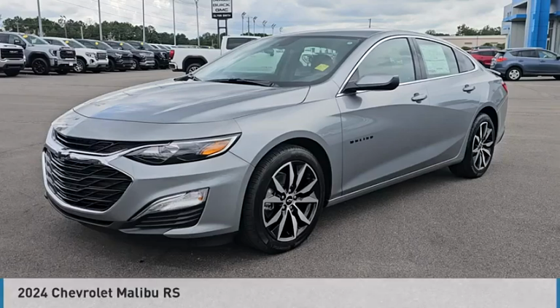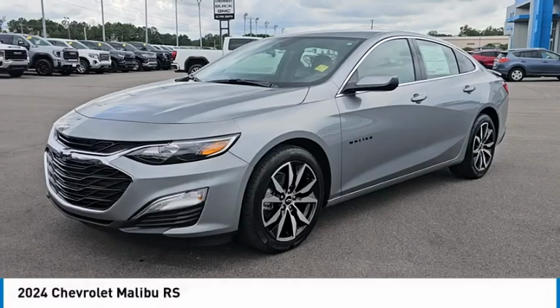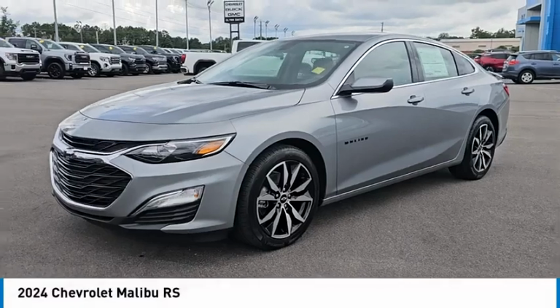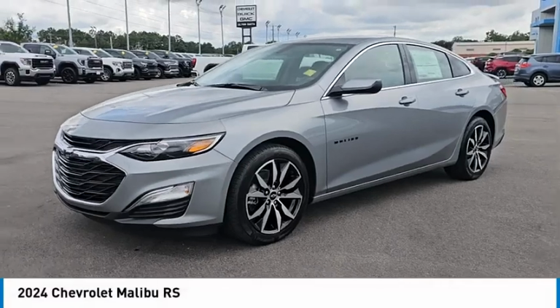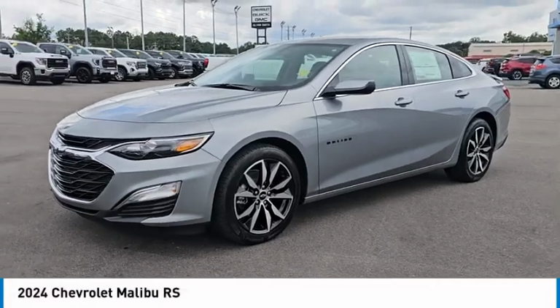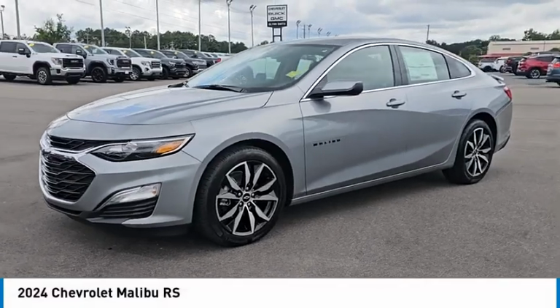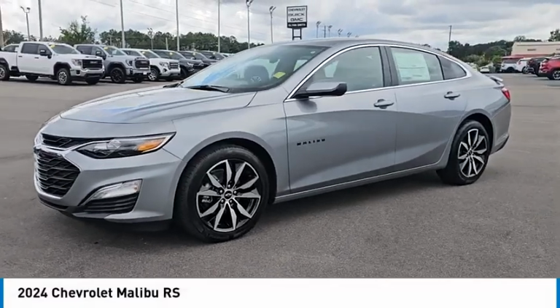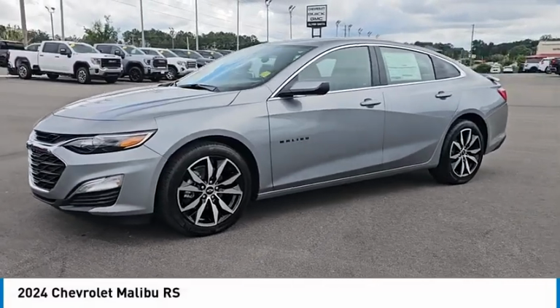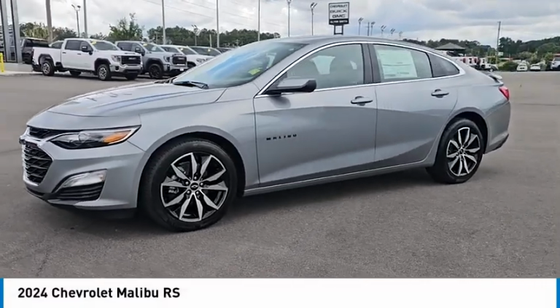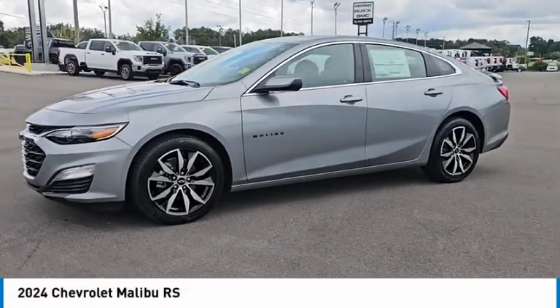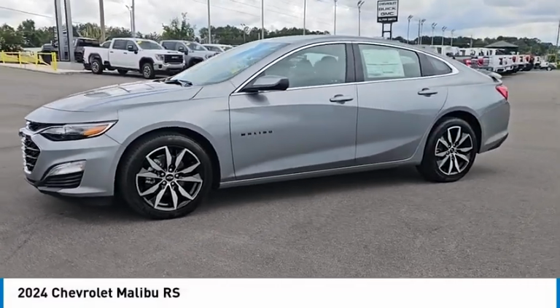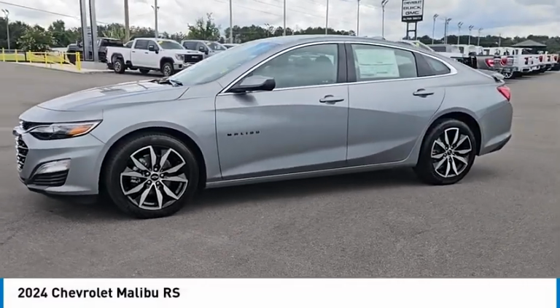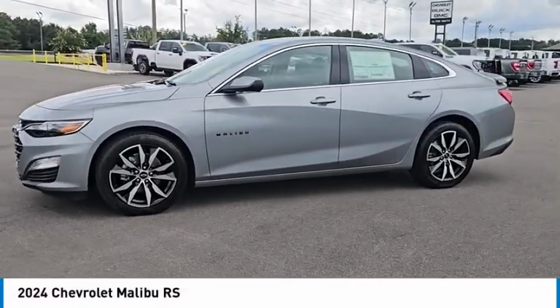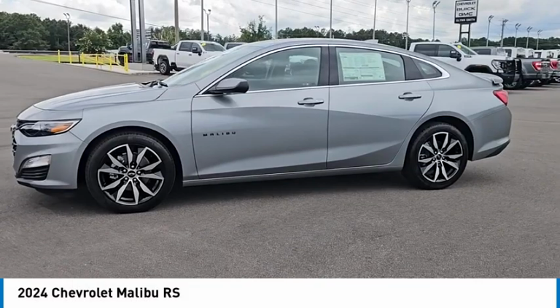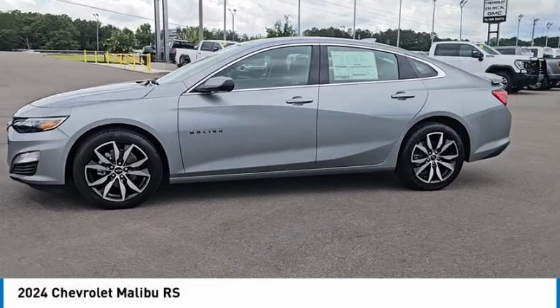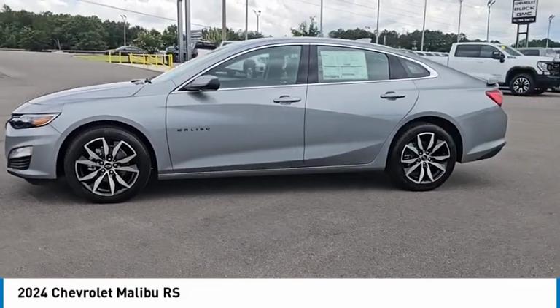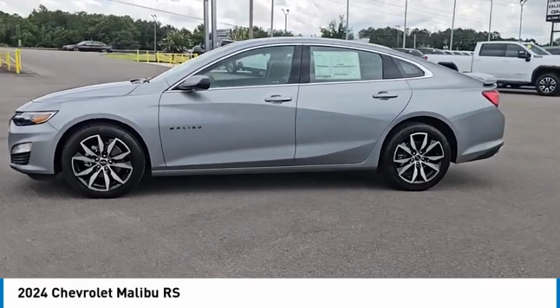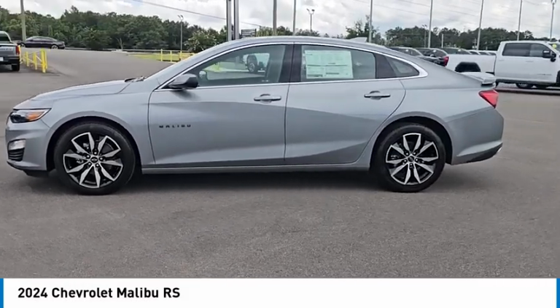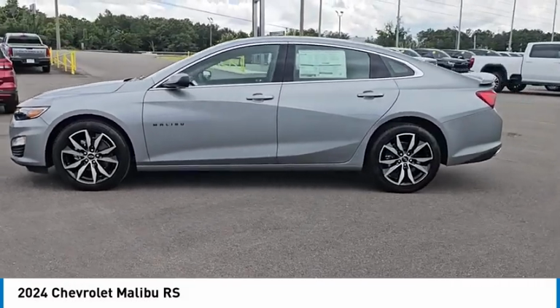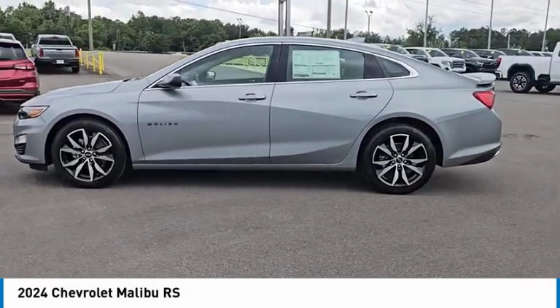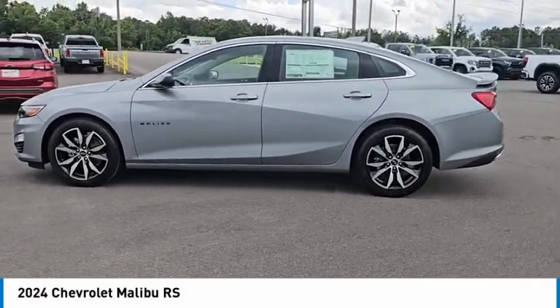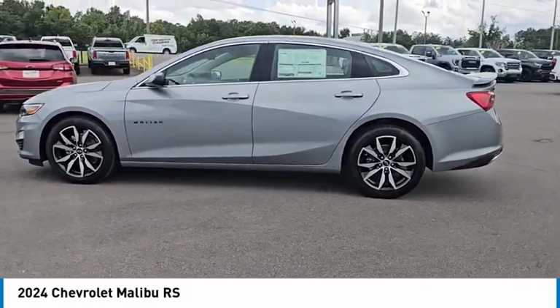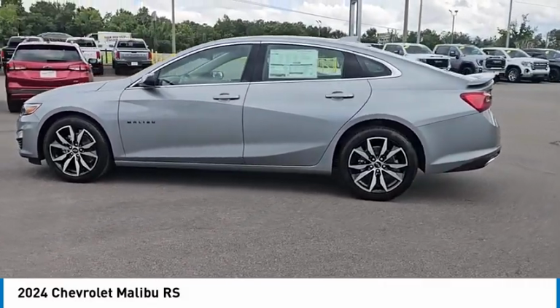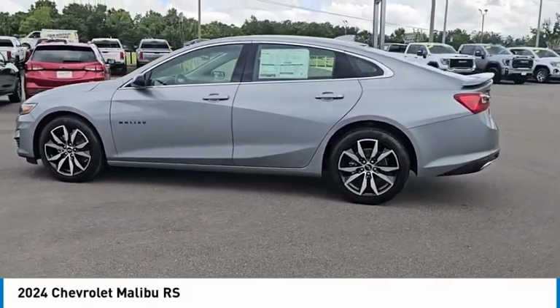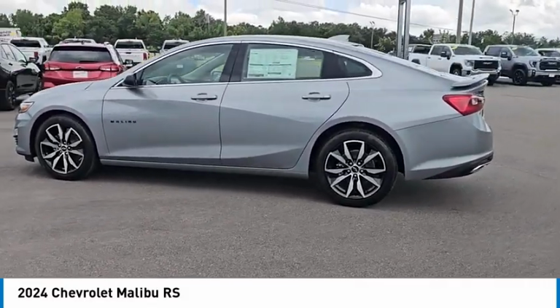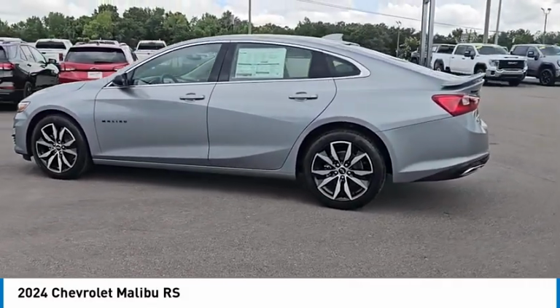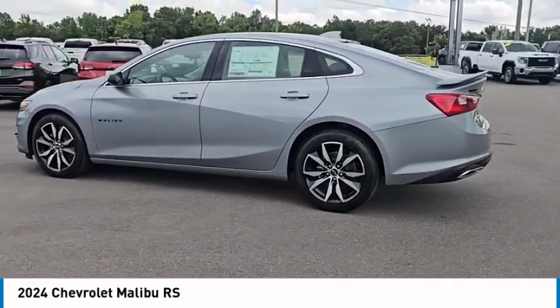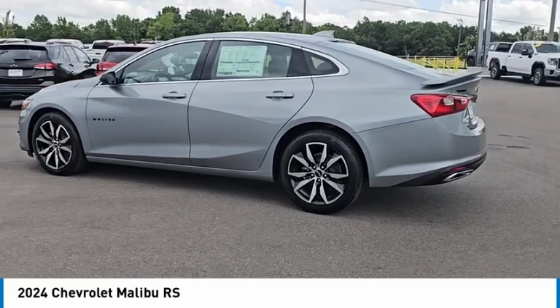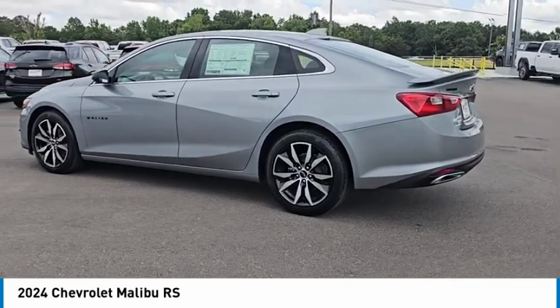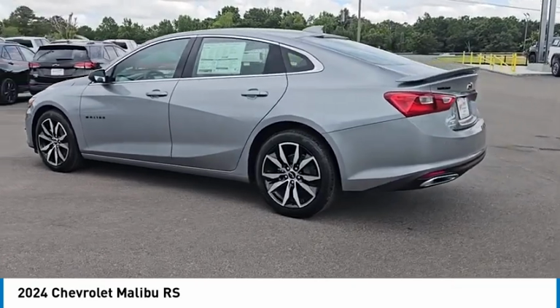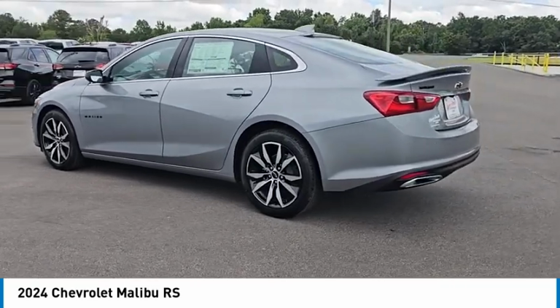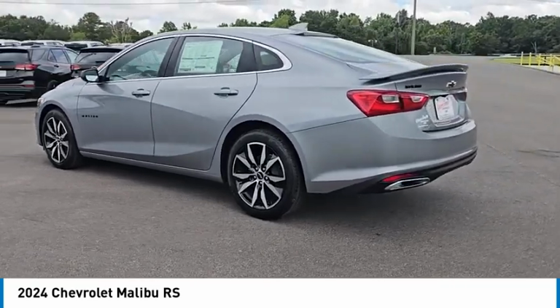Take a ride in the 2024 Malibu. A combination of performance and fuel economy, the Malibu is a great commuting car. Here are some of this vehicle's great options.